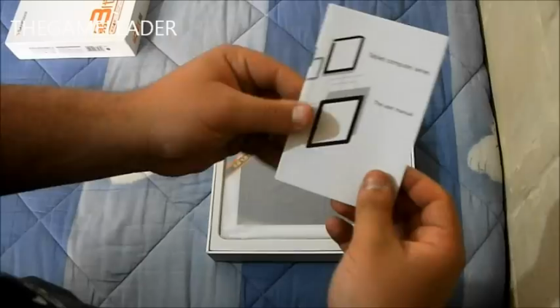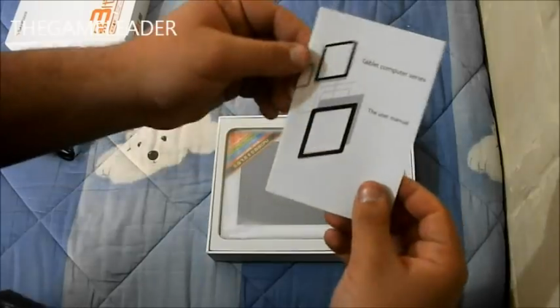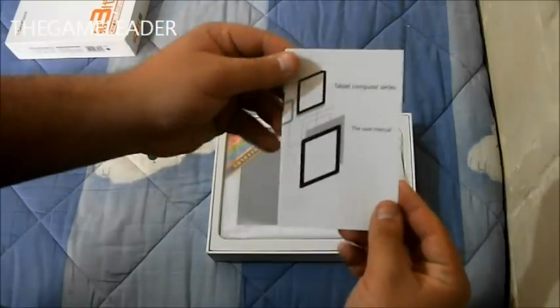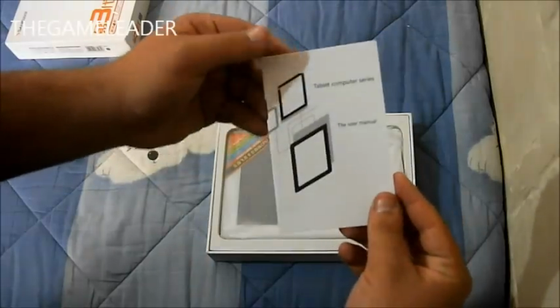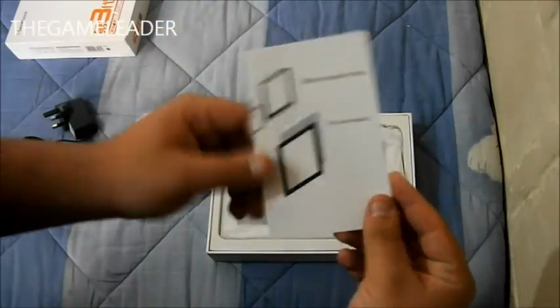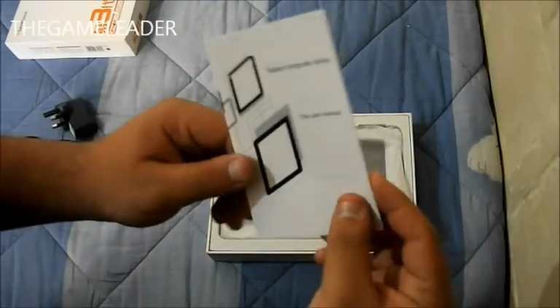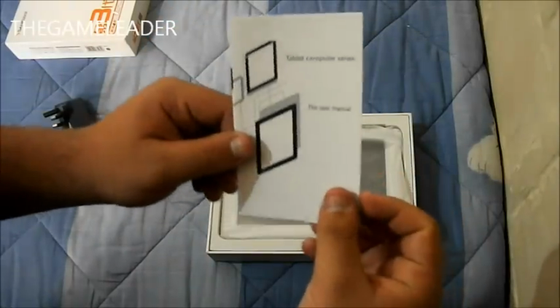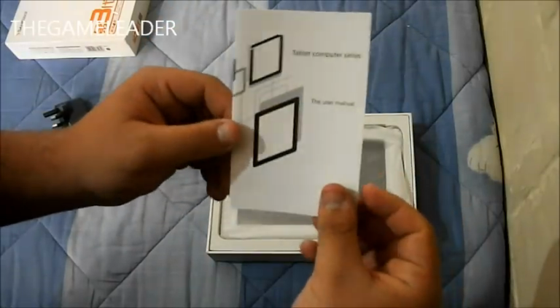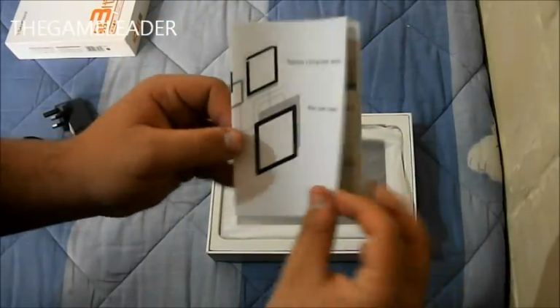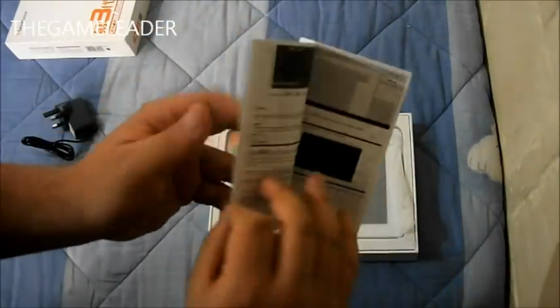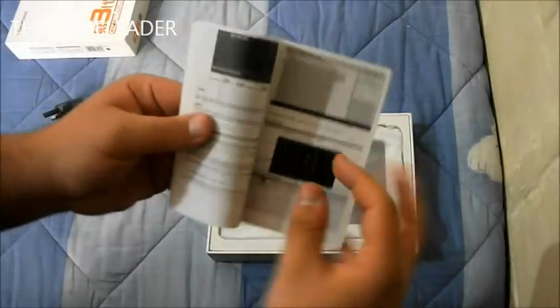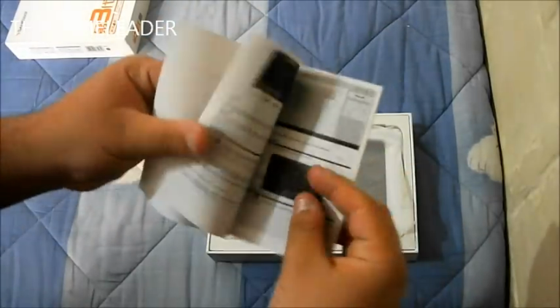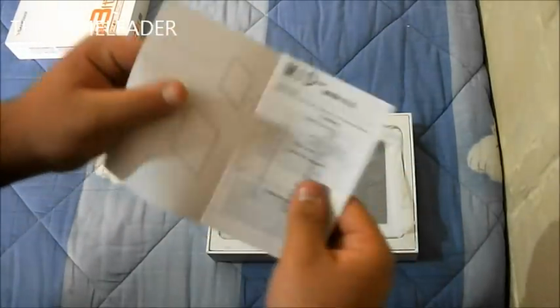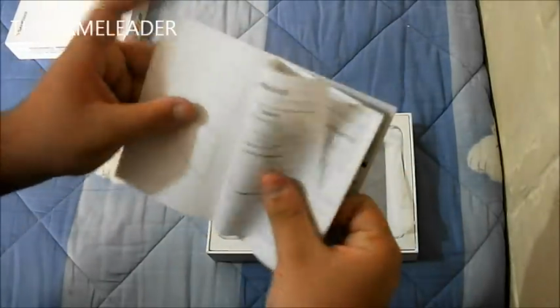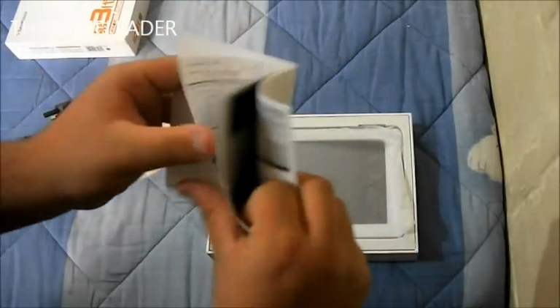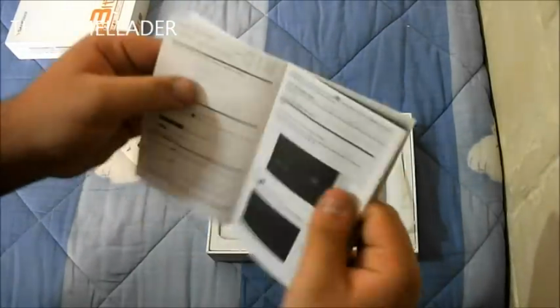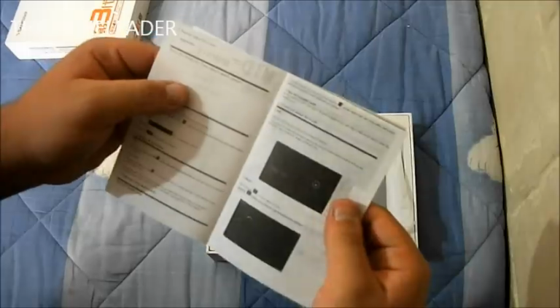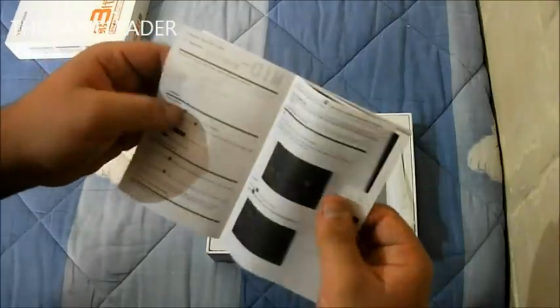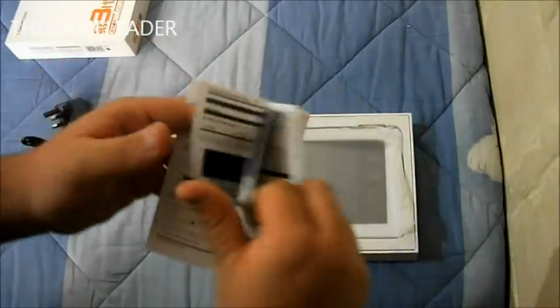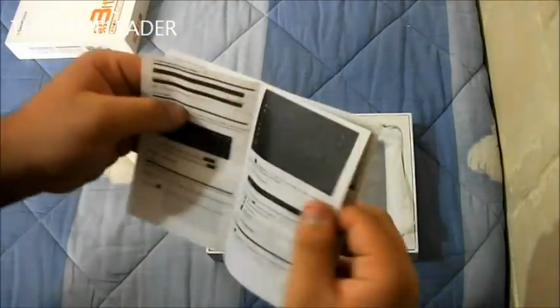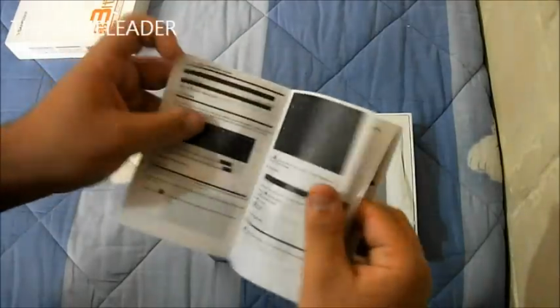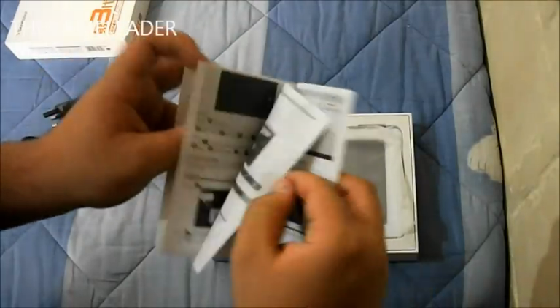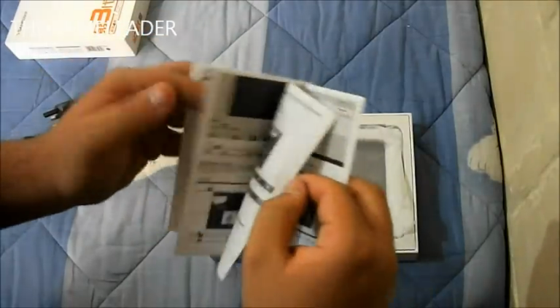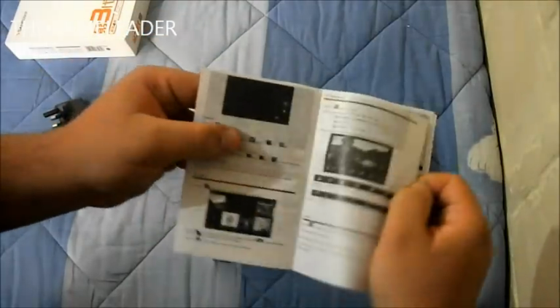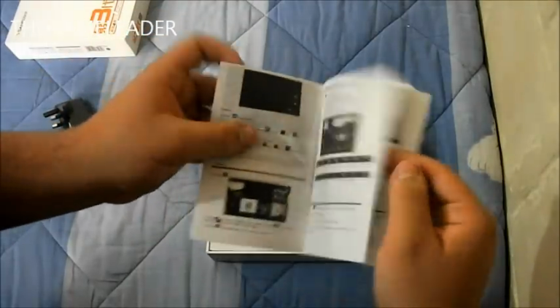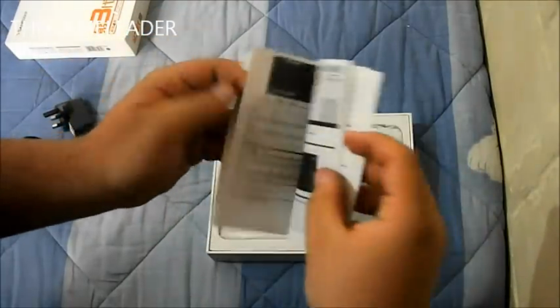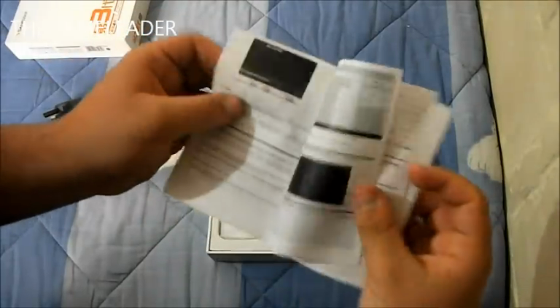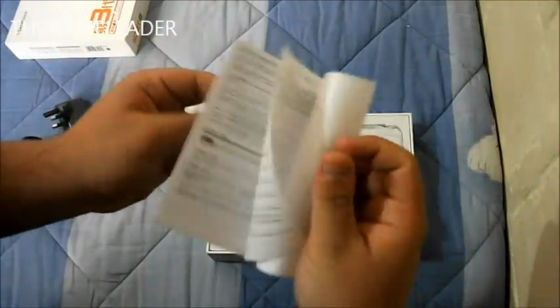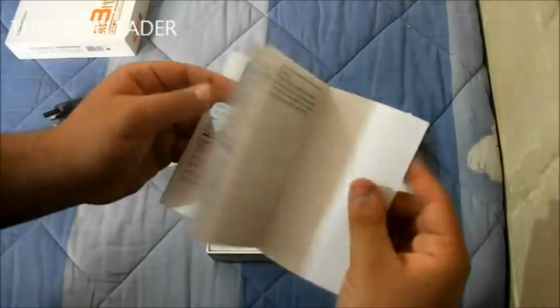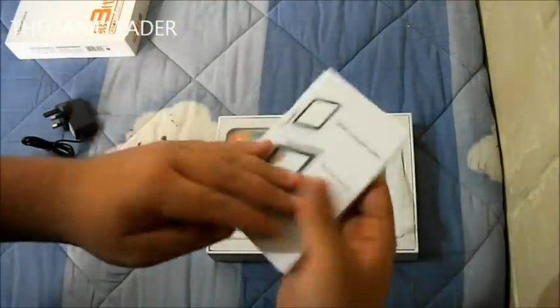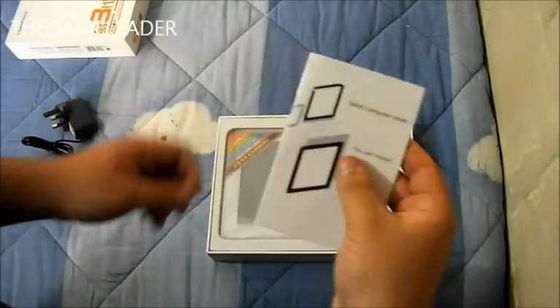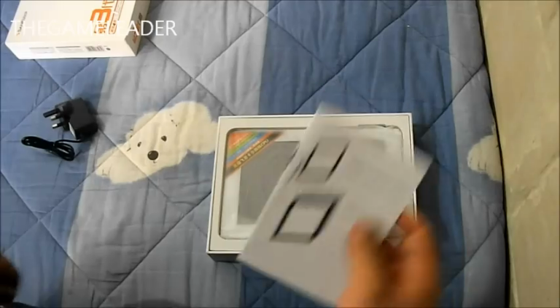The user manual — how to use the tablet. Read this before using the tablet. It is really useful; it tells you how to charge it, how to use it, stuff like that. So that is the user manual.